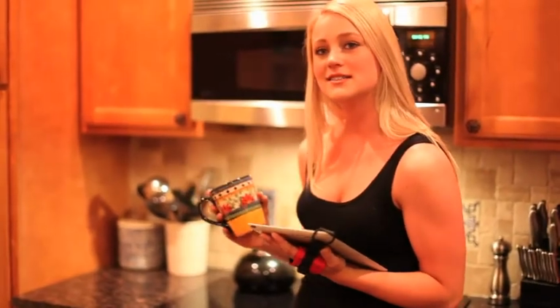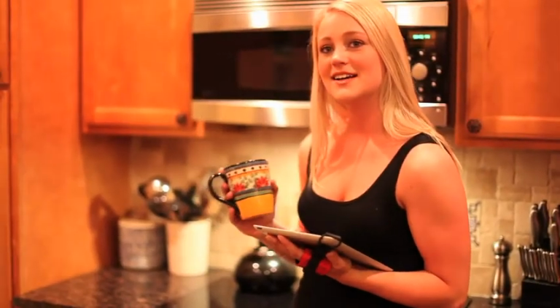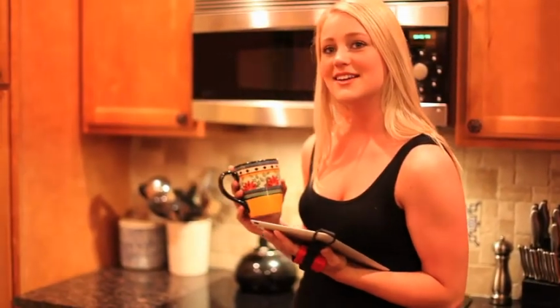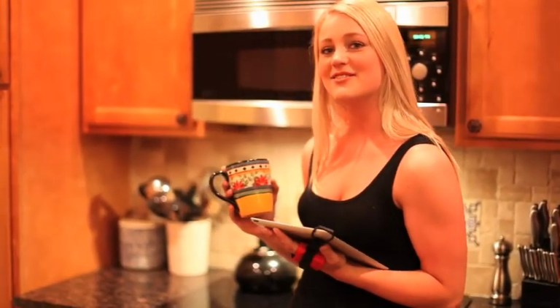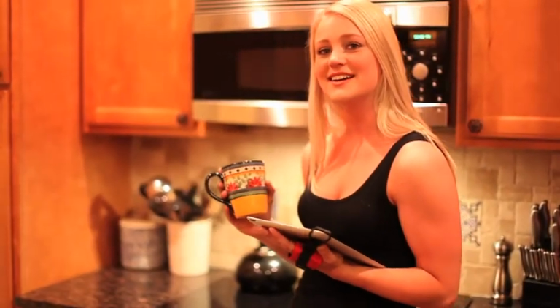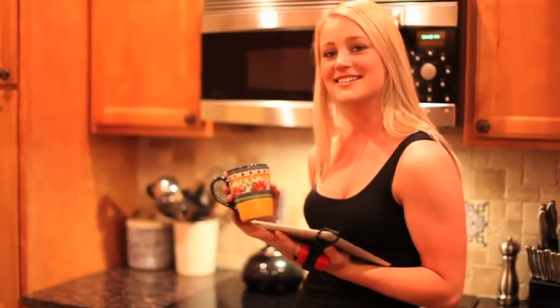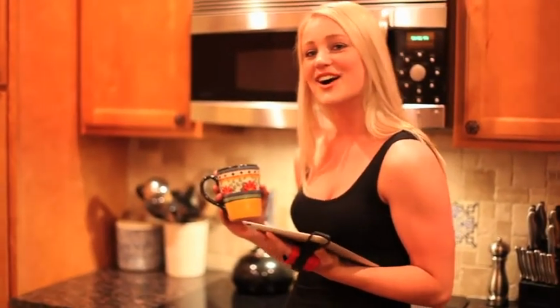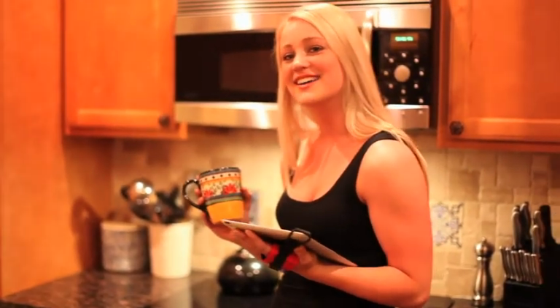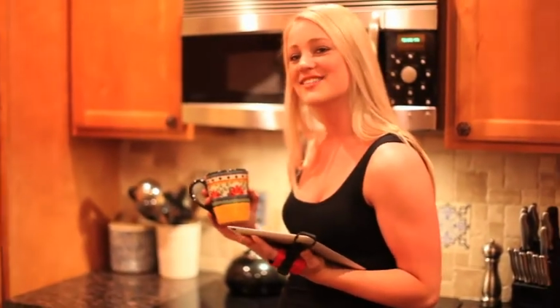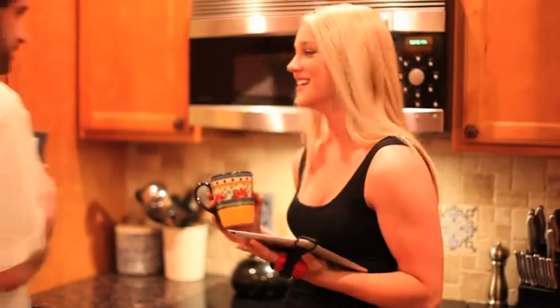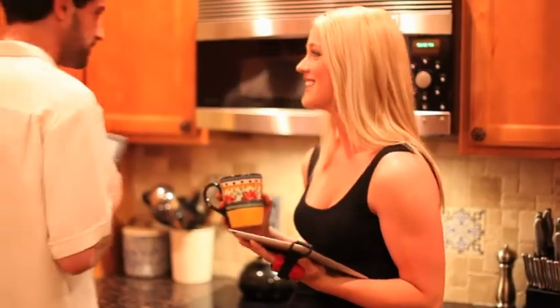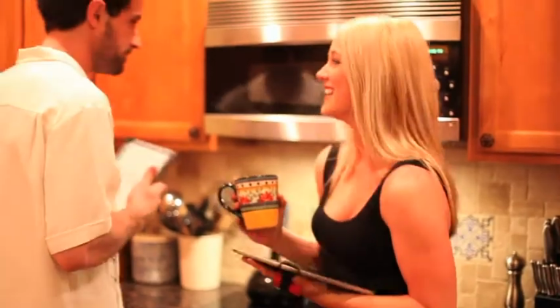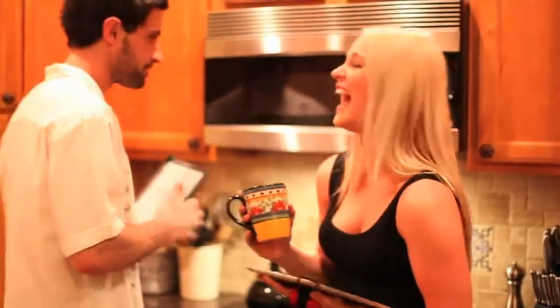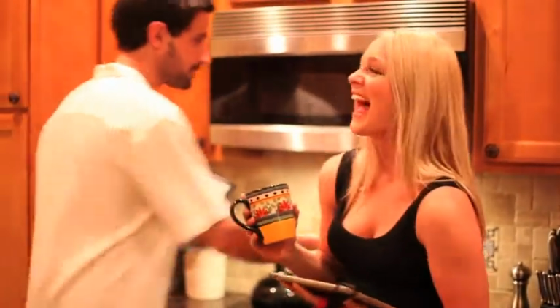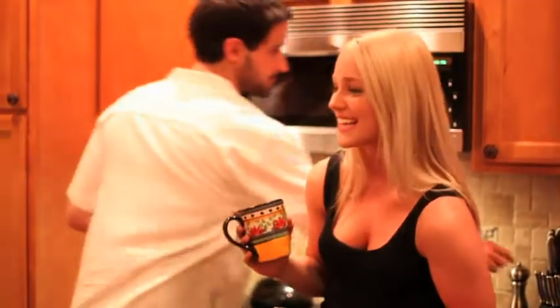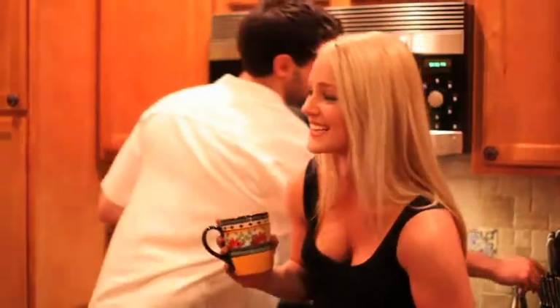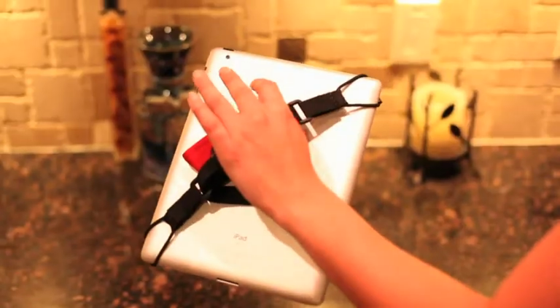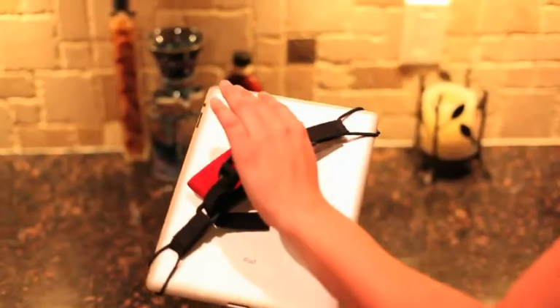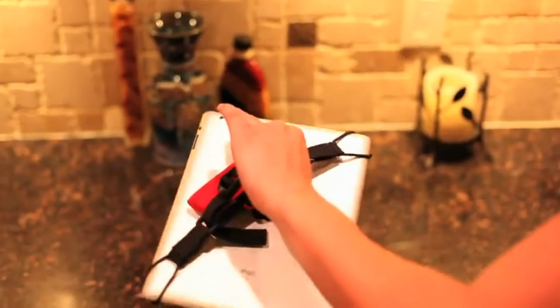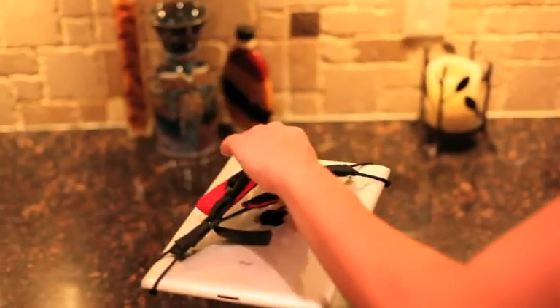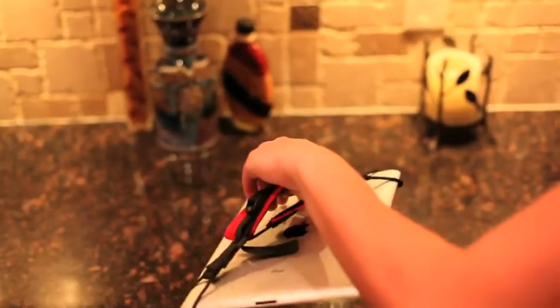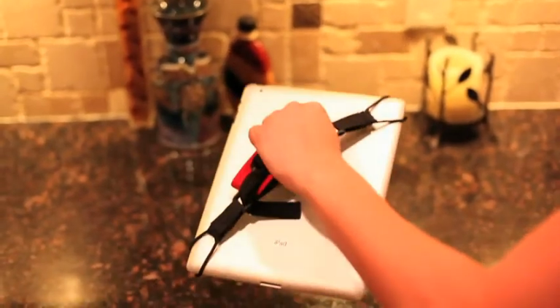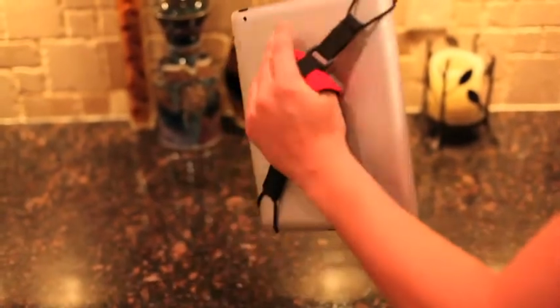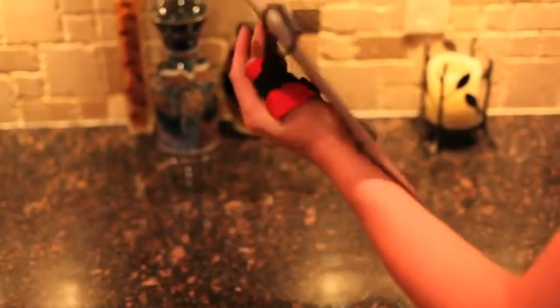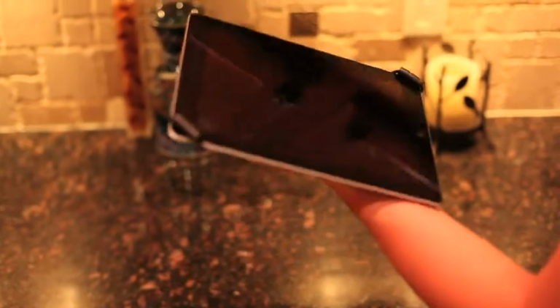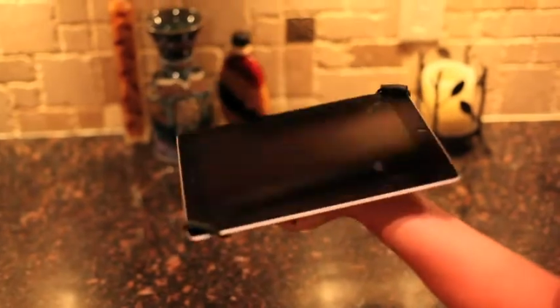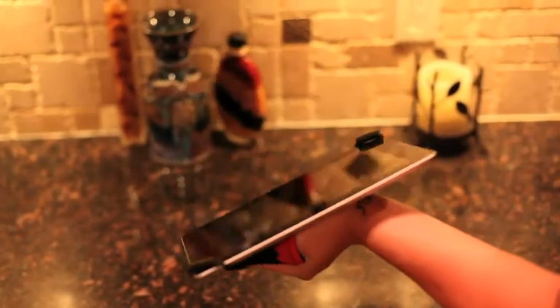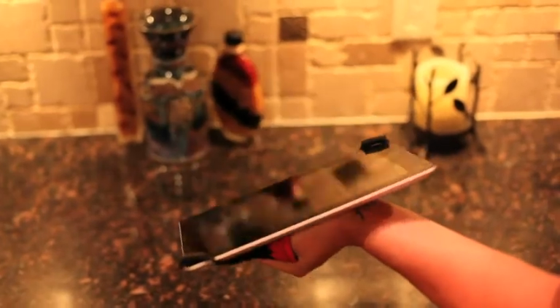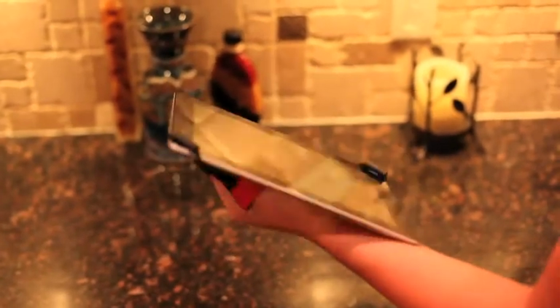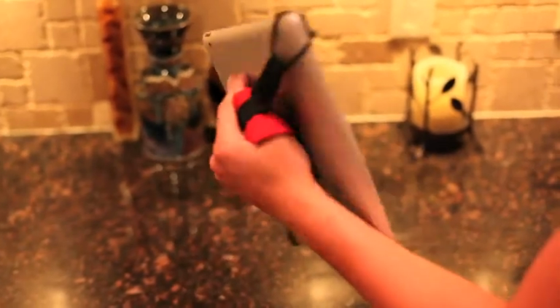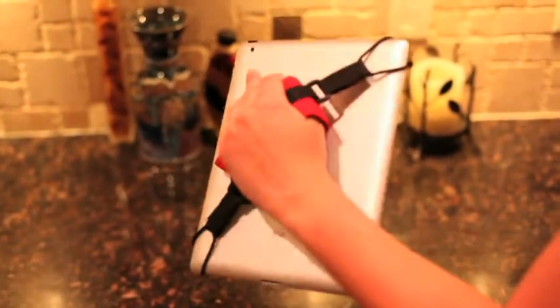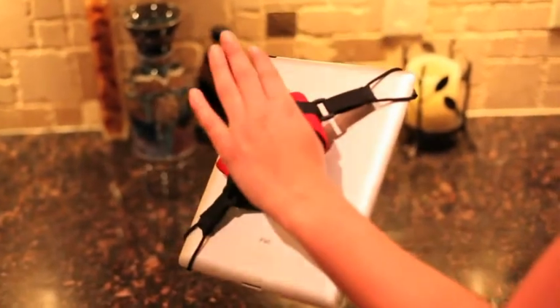The Cinch is unique and a one-of-a-kind product. The Cinch is so cool and comfortable. You will be amazed at how much better you can use your tablet. The Cinch looks great and works even better and comes in a variety of colors.